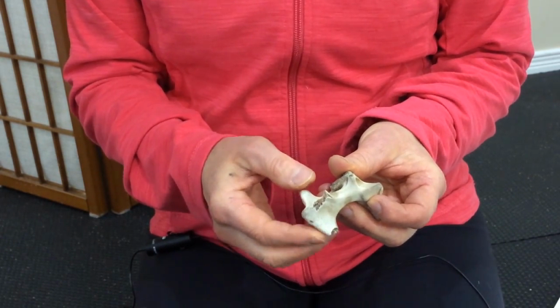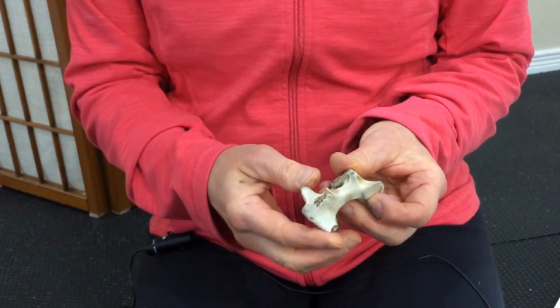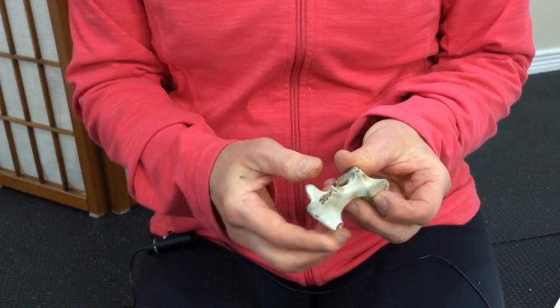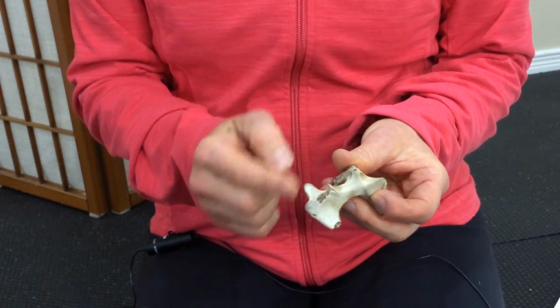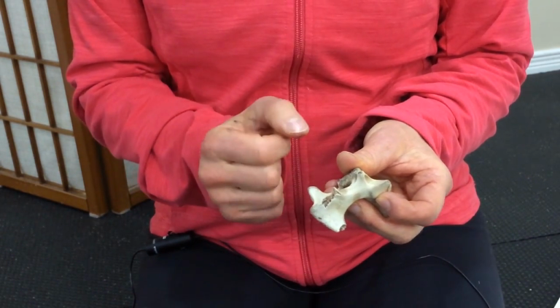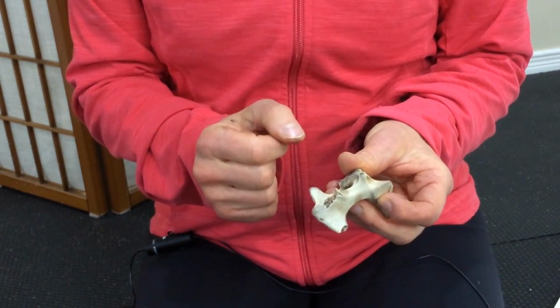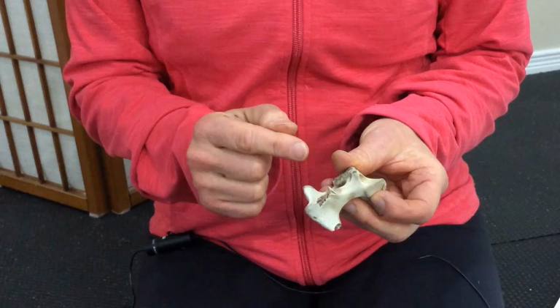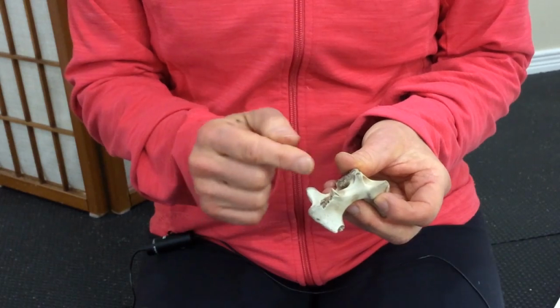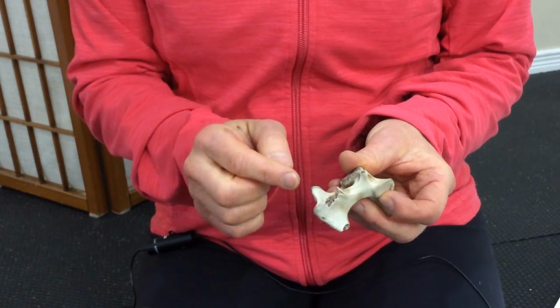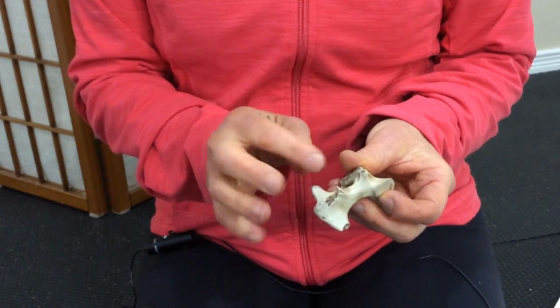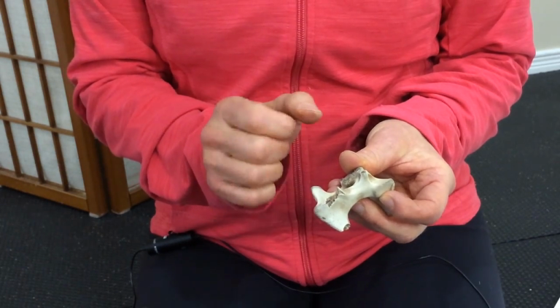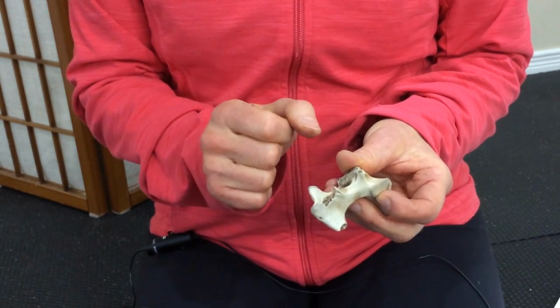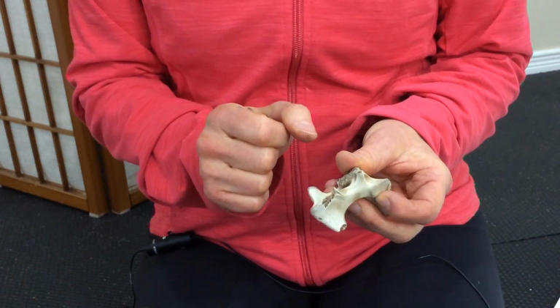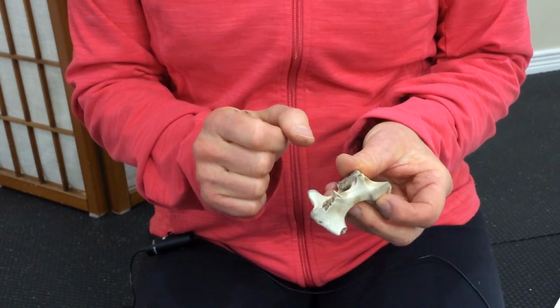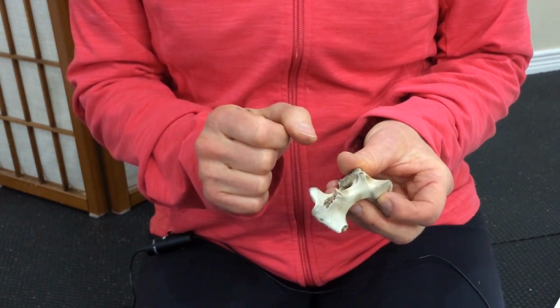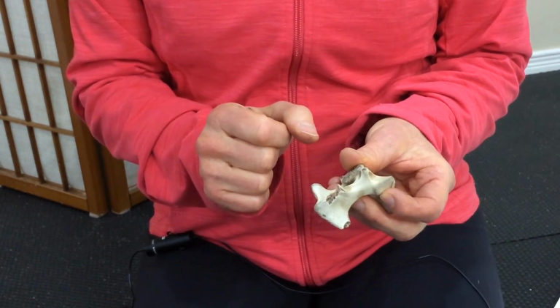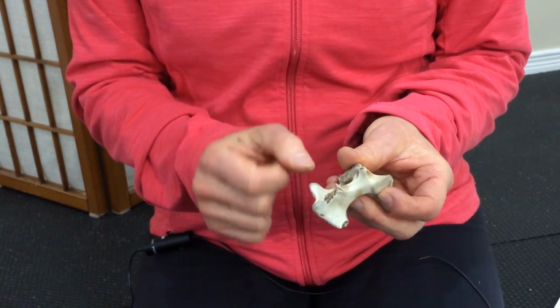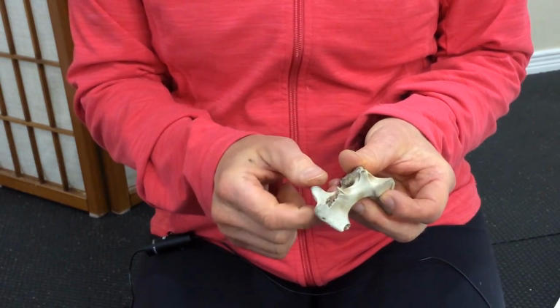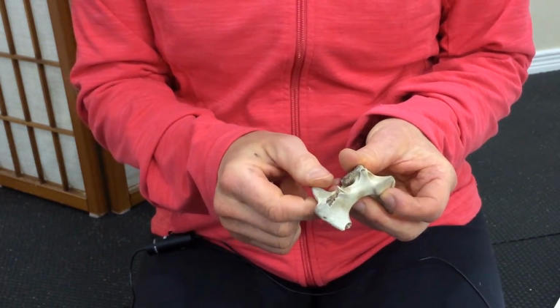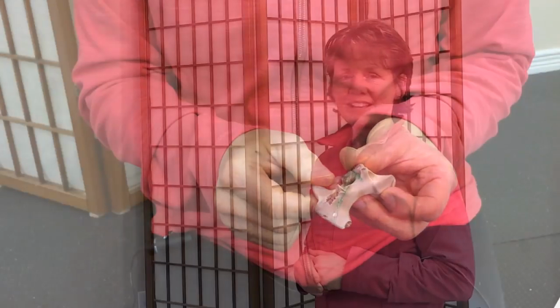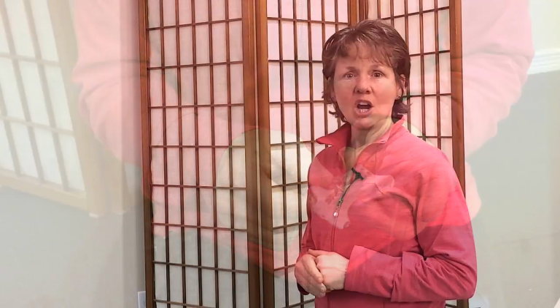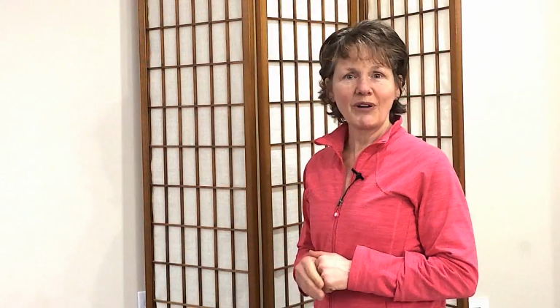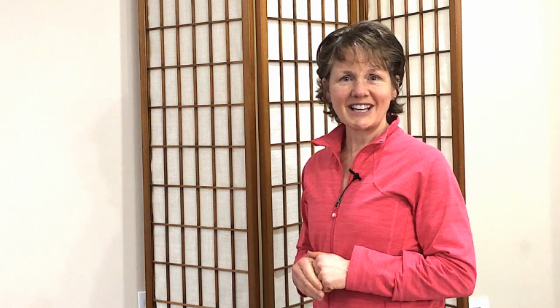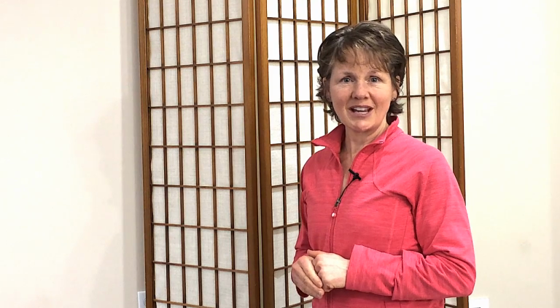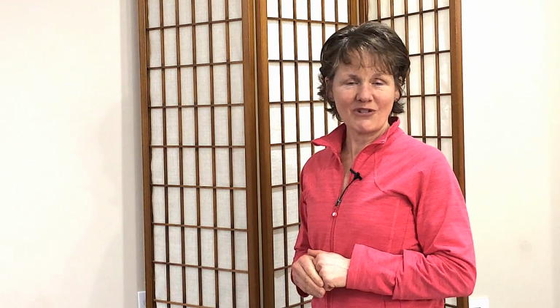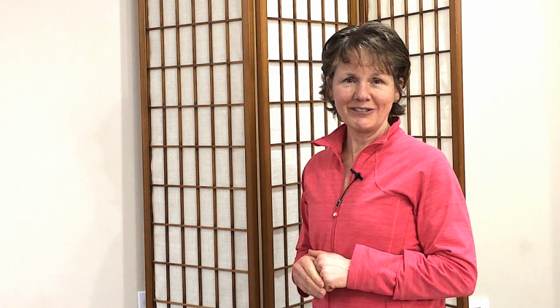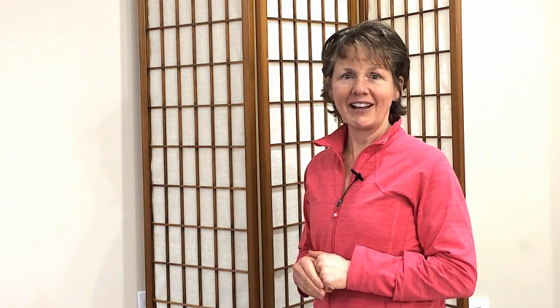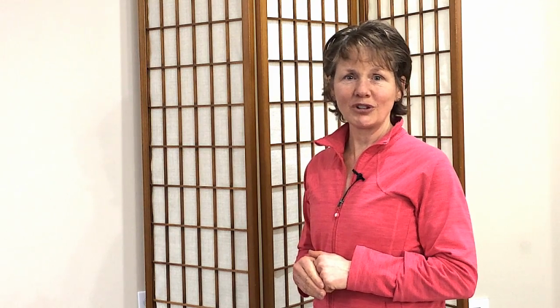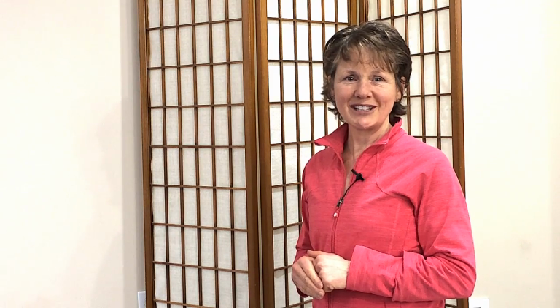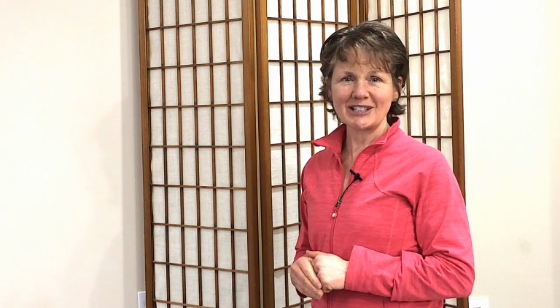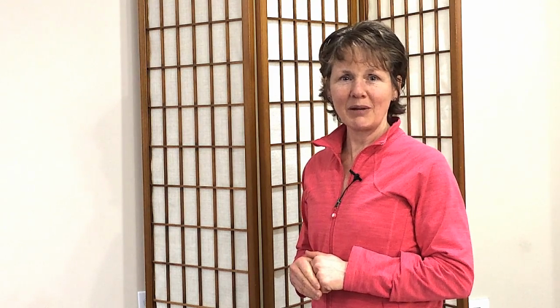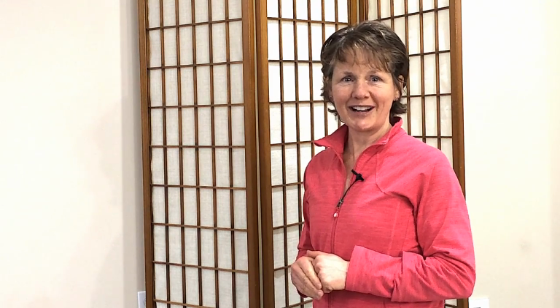Hopefully that helps to explain the difference between the two types of bone and the reason to be more cautious. I hope you found this section informative, and I look forward to seeing you next time on MillerGuide.